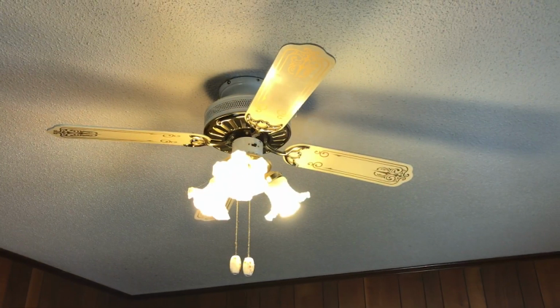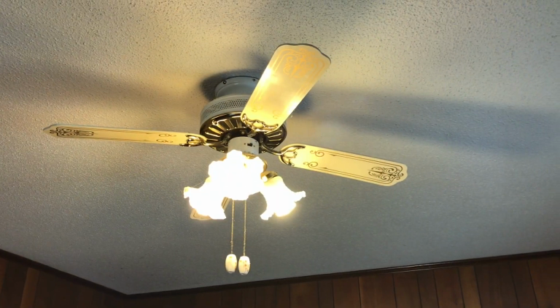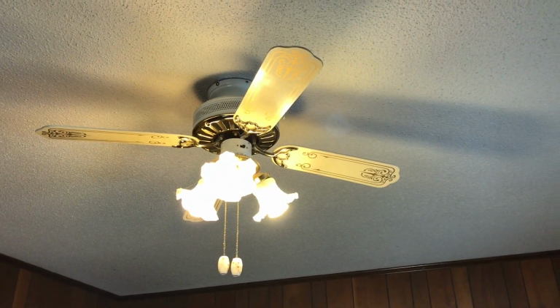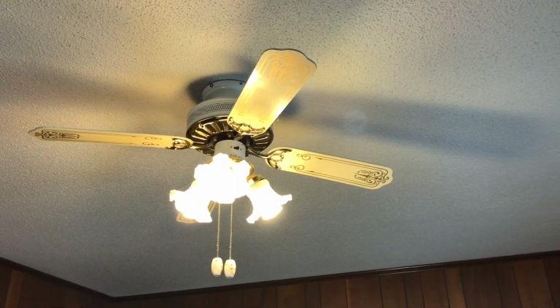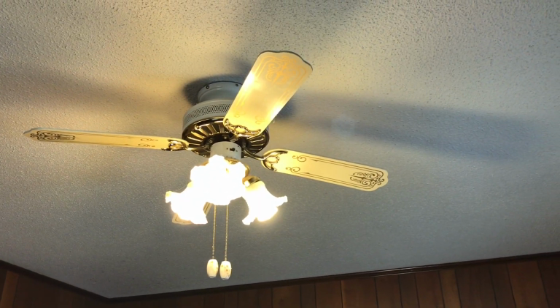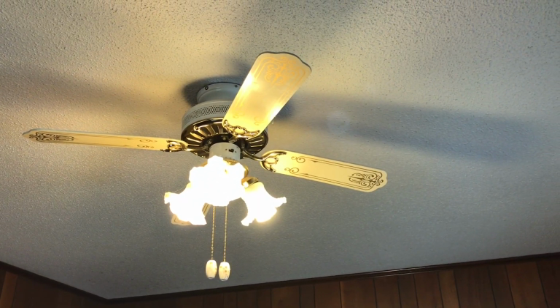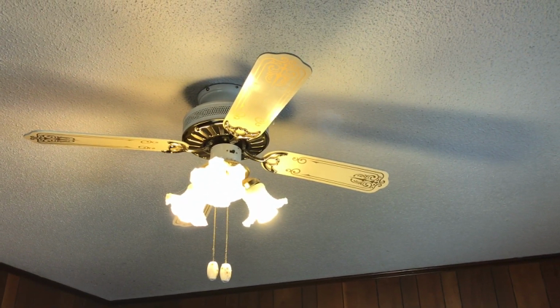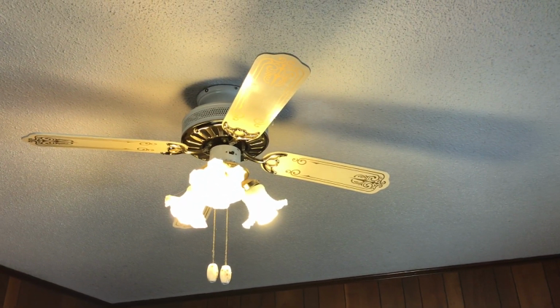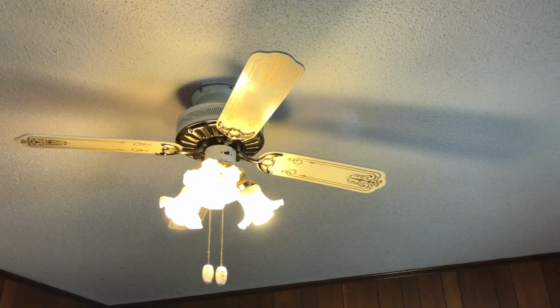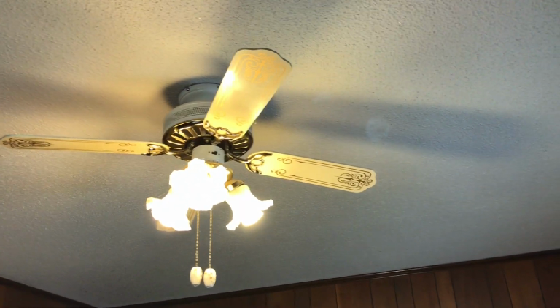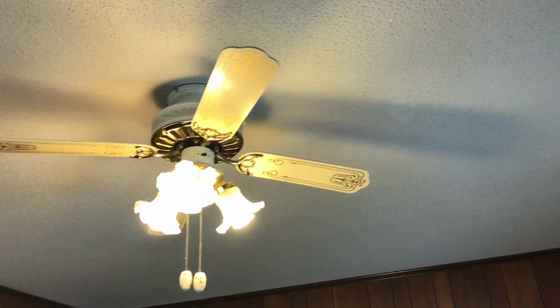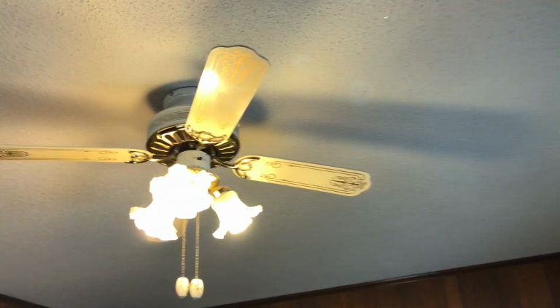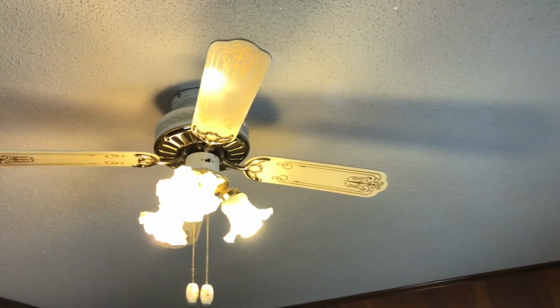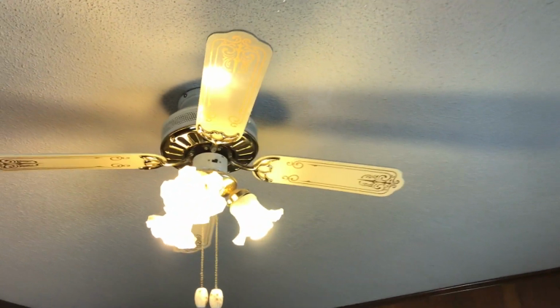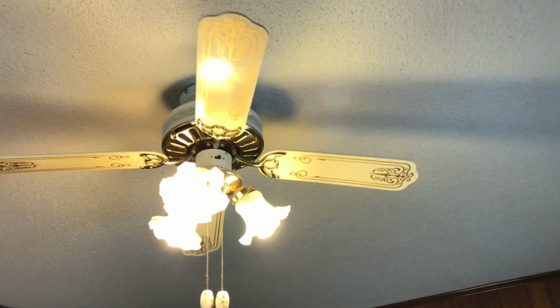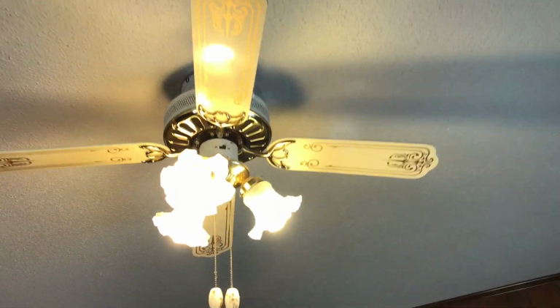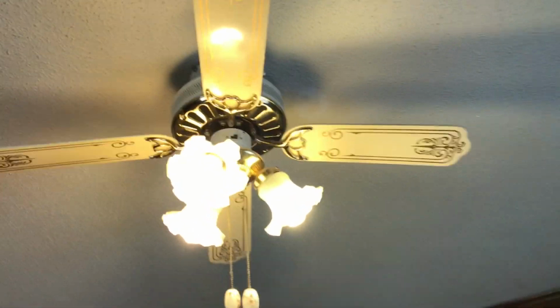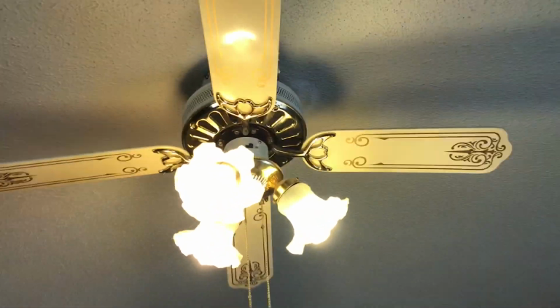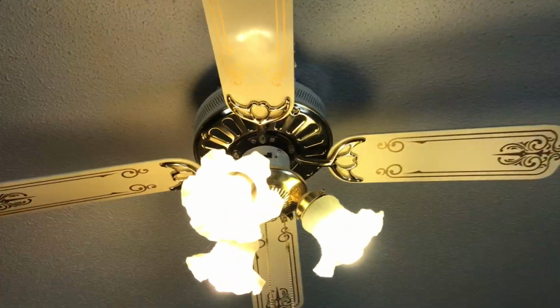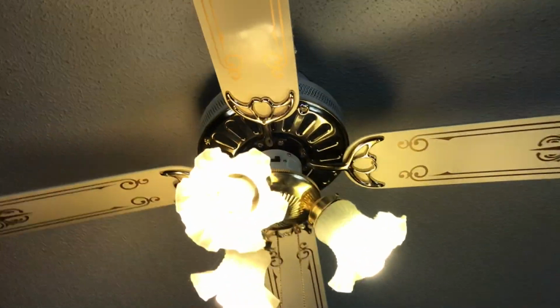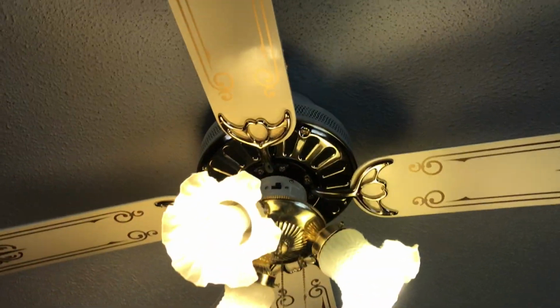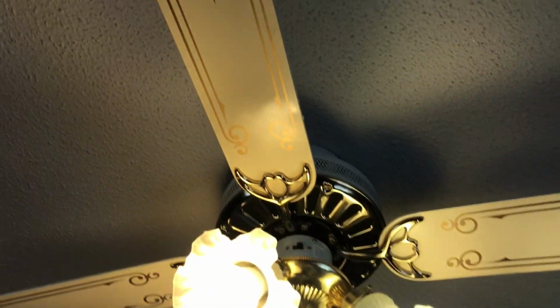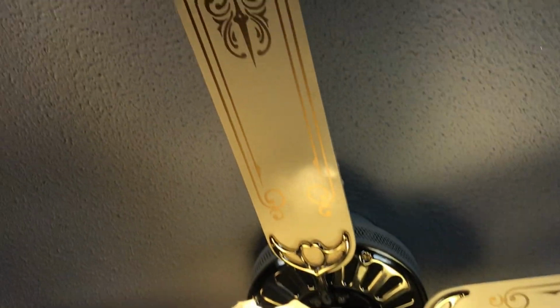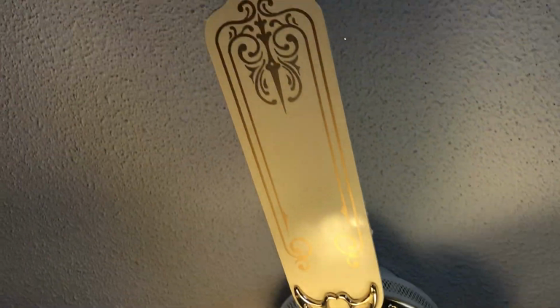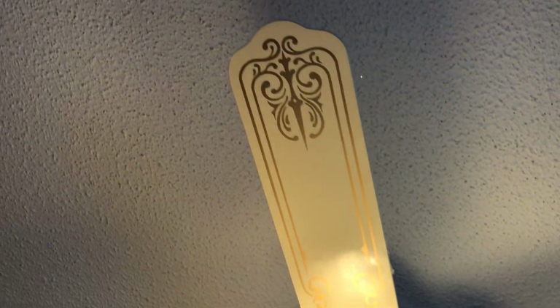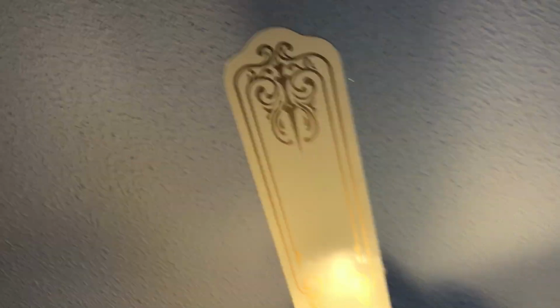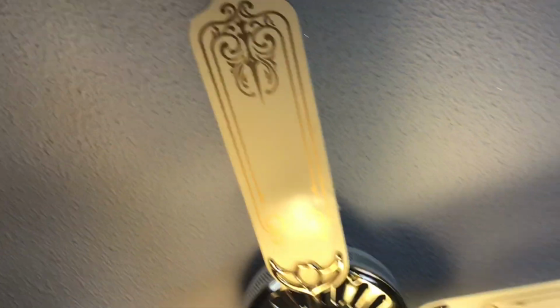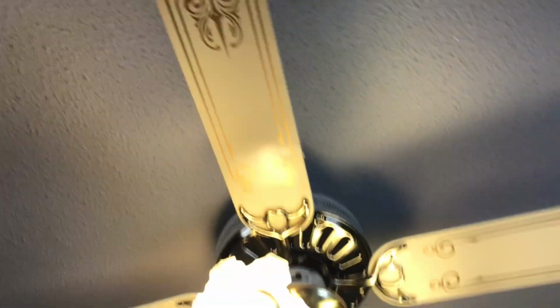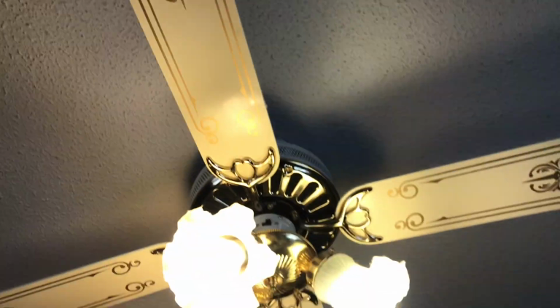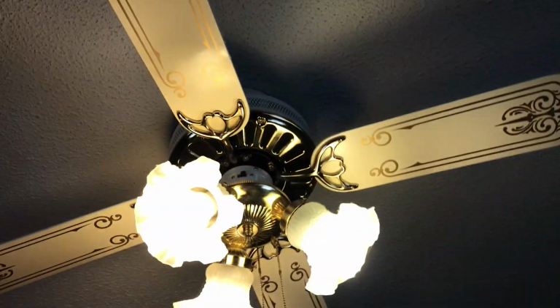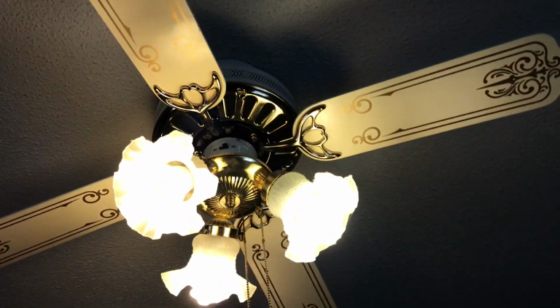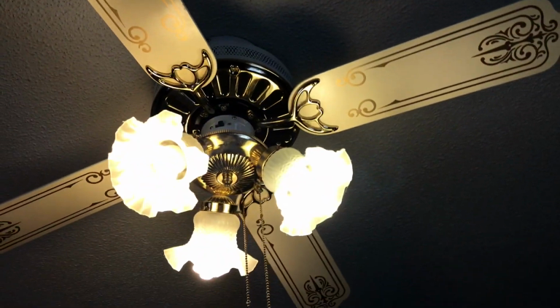In the master bedroom, we got this SMC UF-42. Very nice stencil blades on it, white brass.